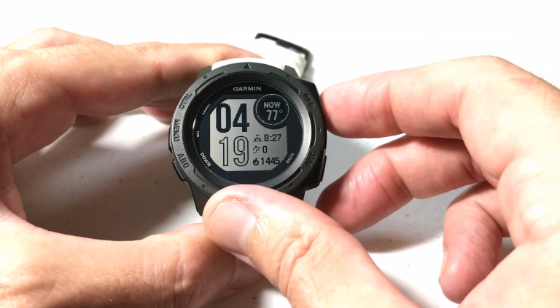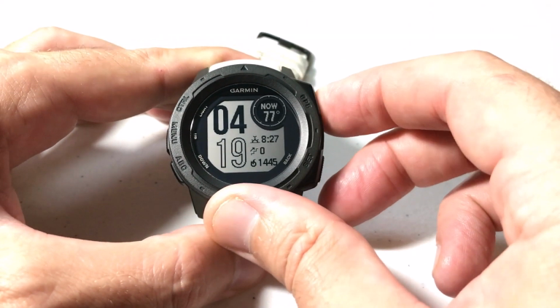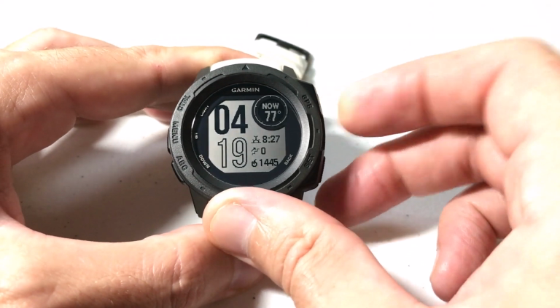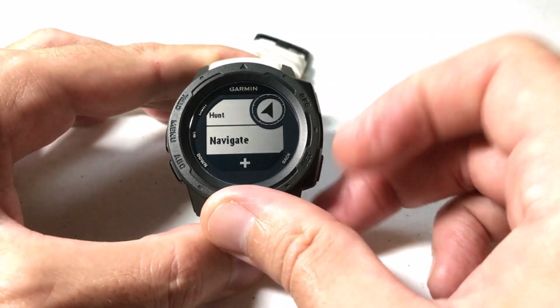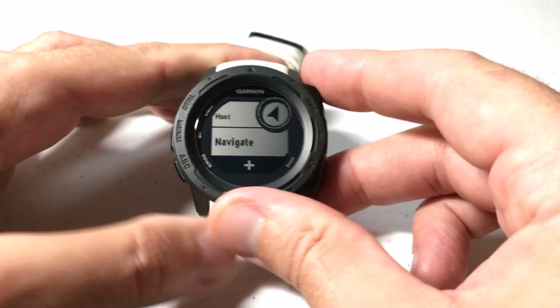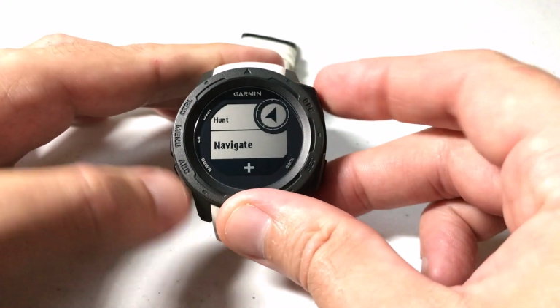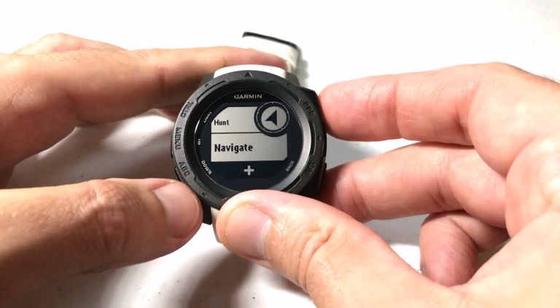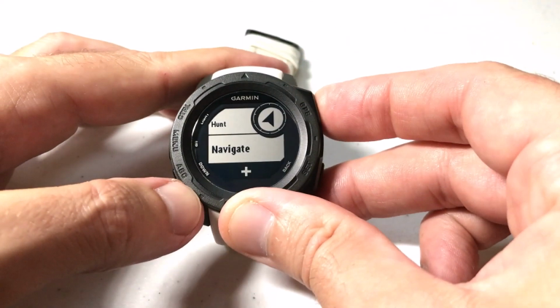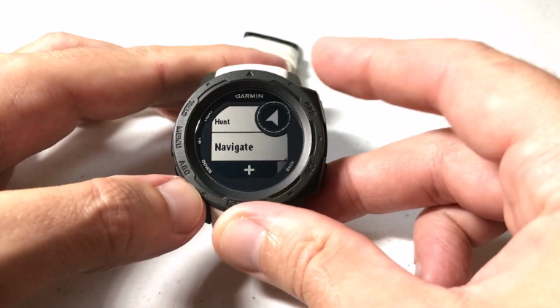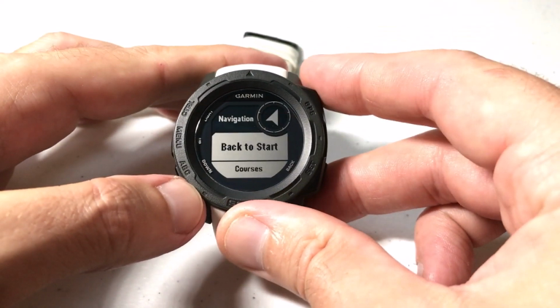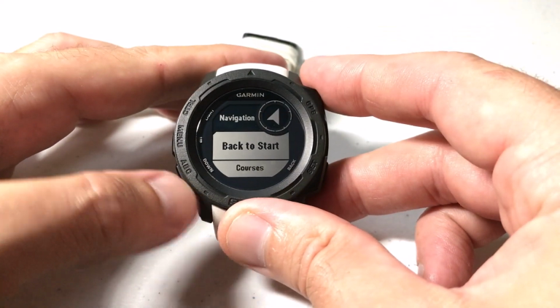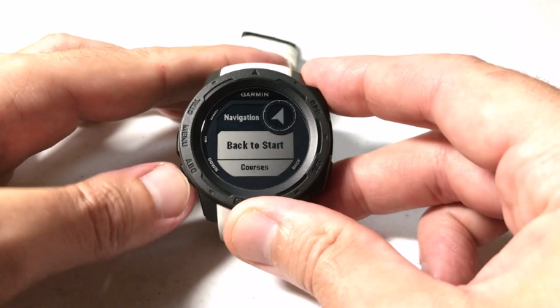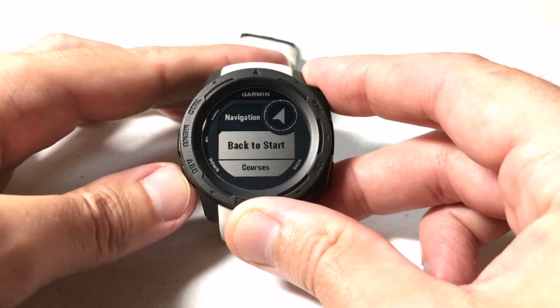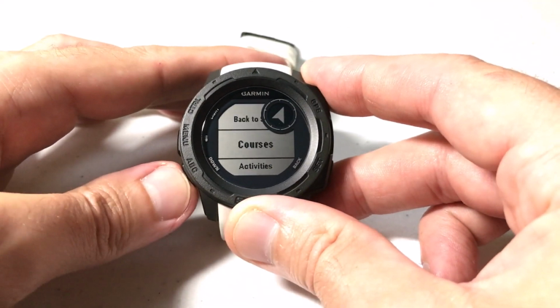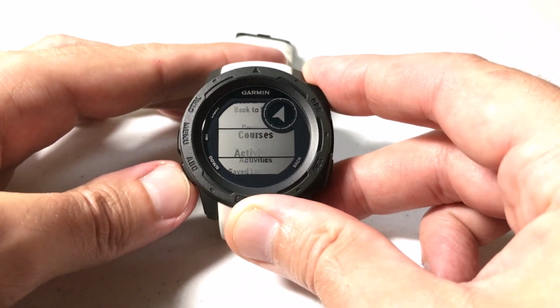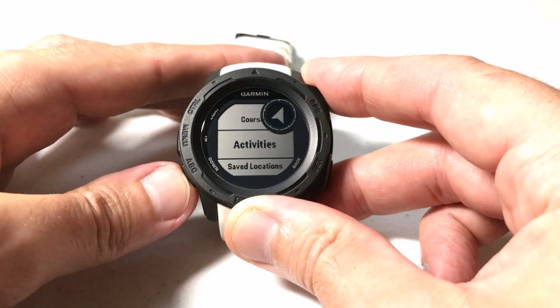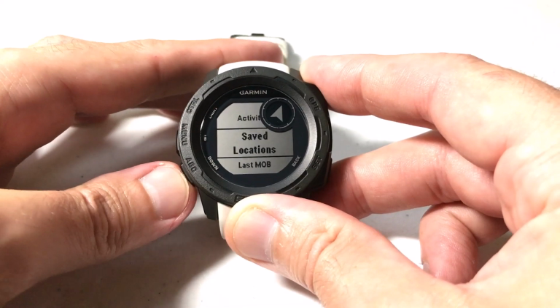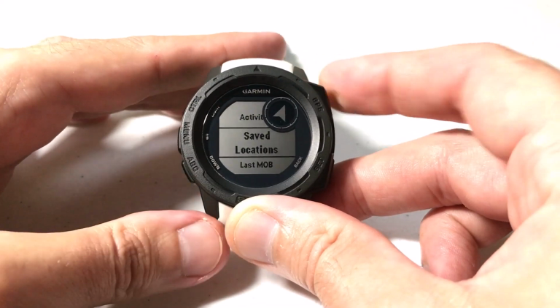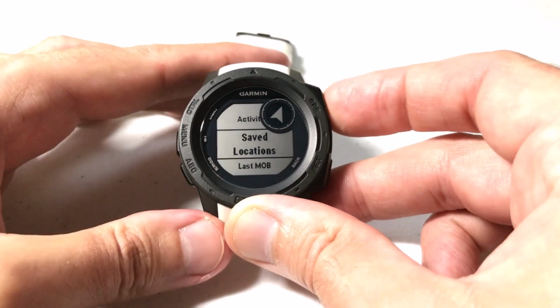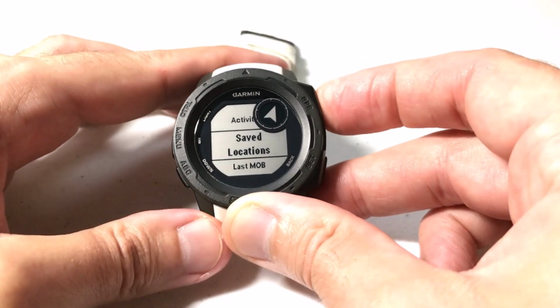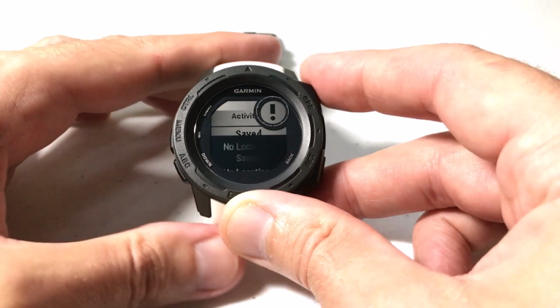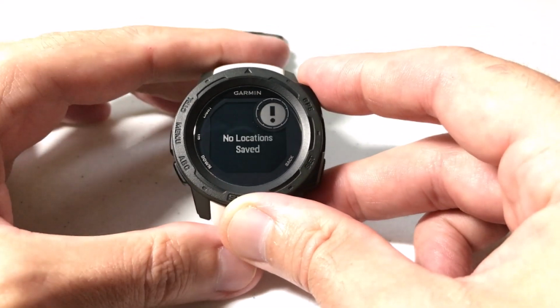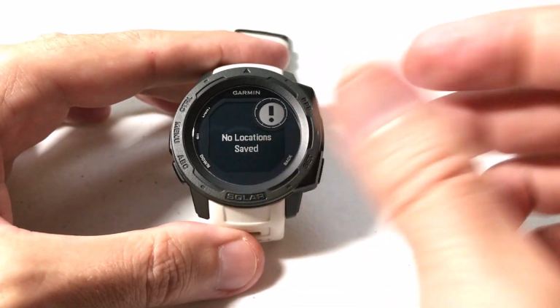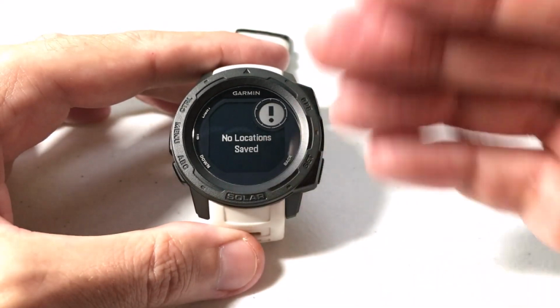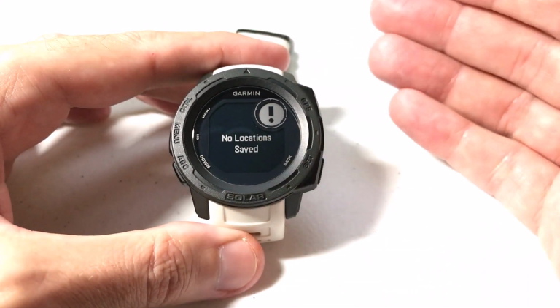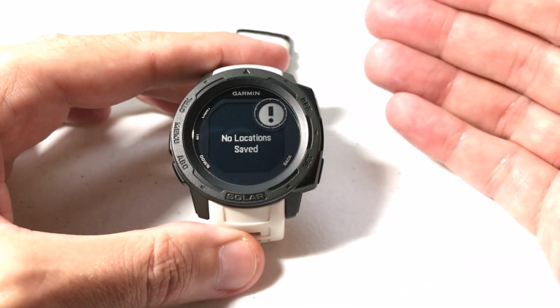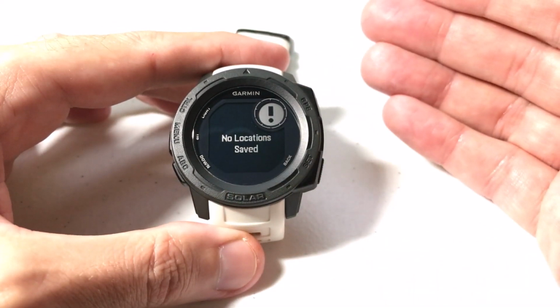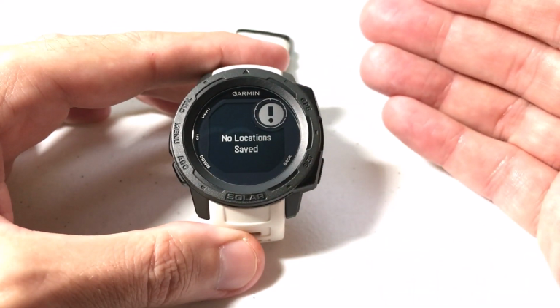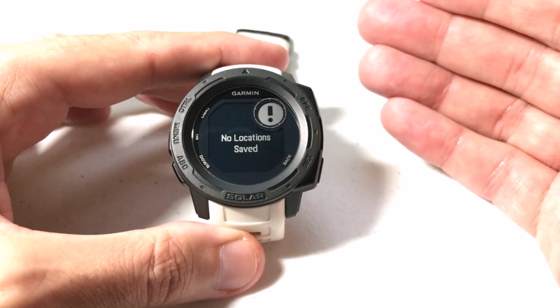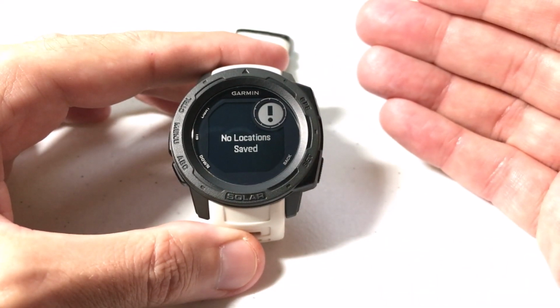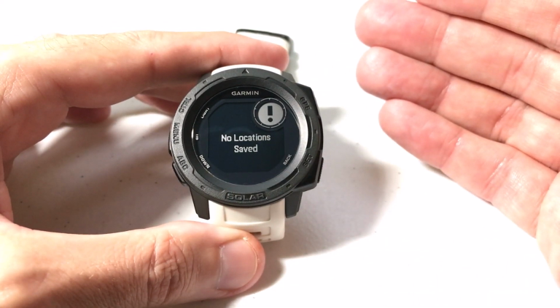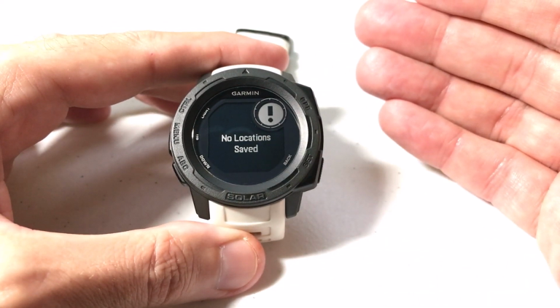If I press the GPS button, I select navigate, and I go to saved locations, we're going to see that I don't have any saved locations currently on my watch.